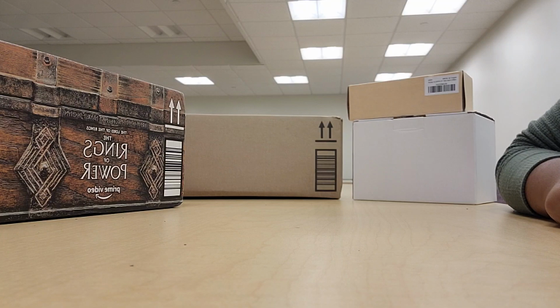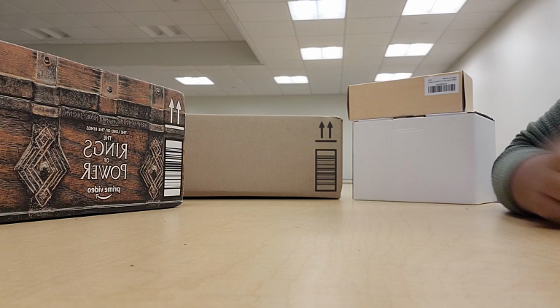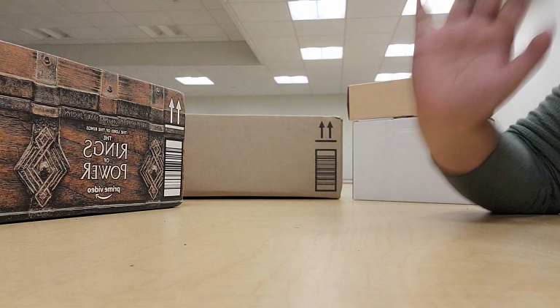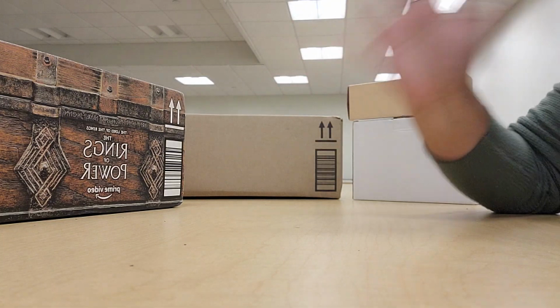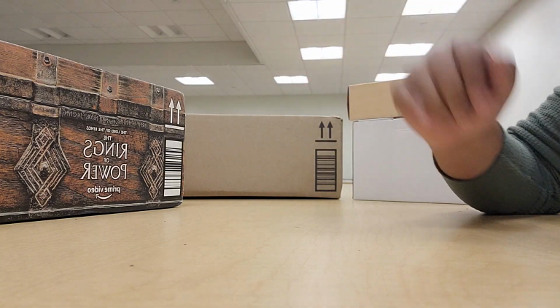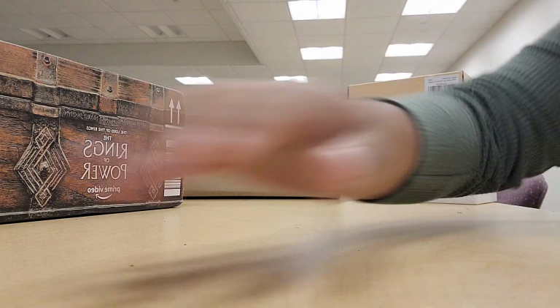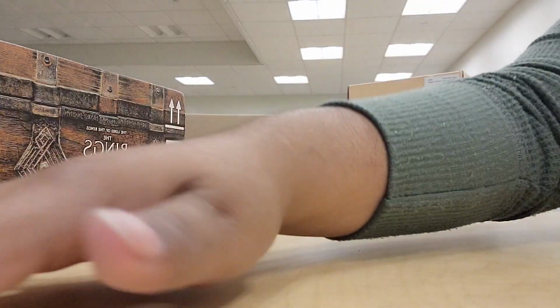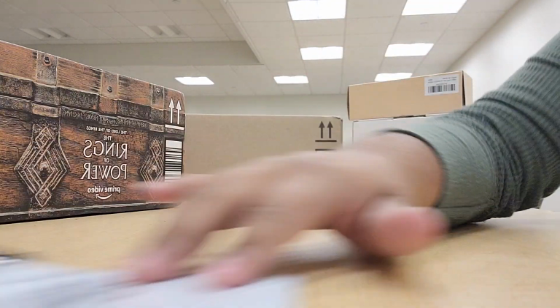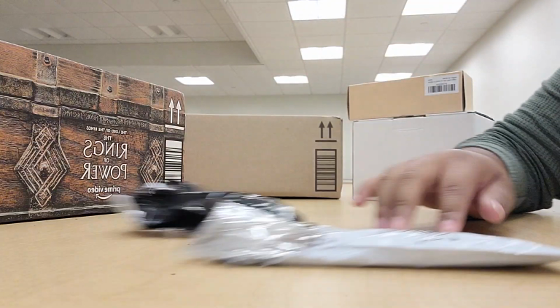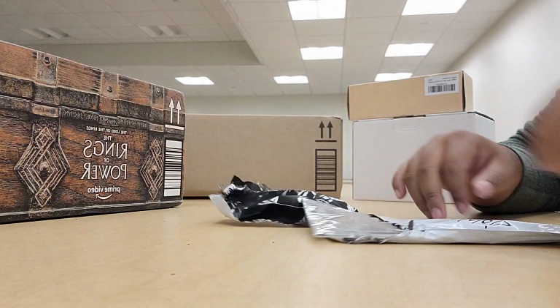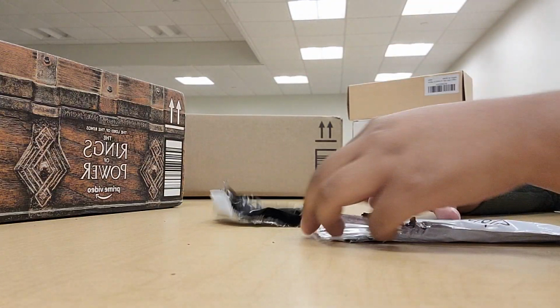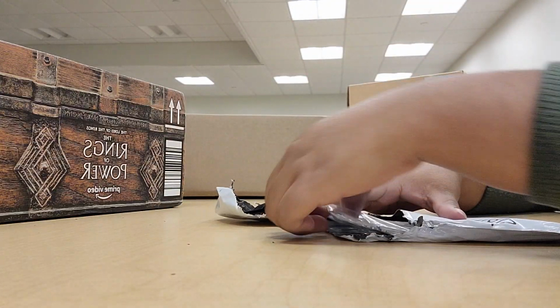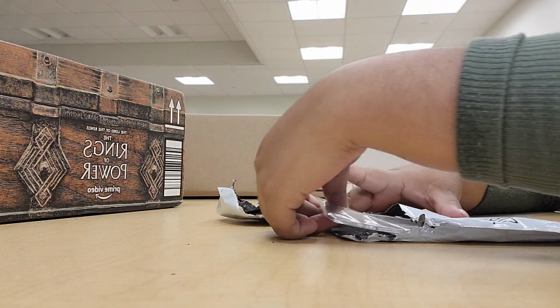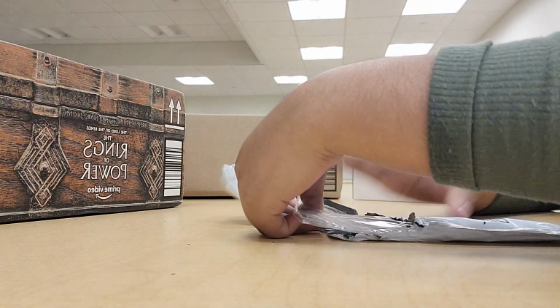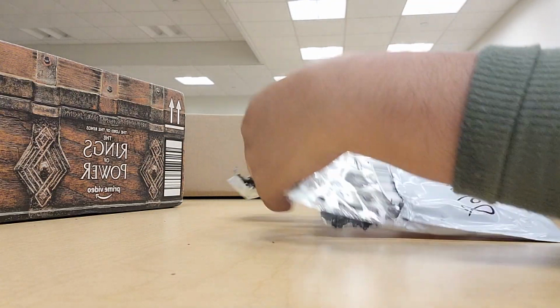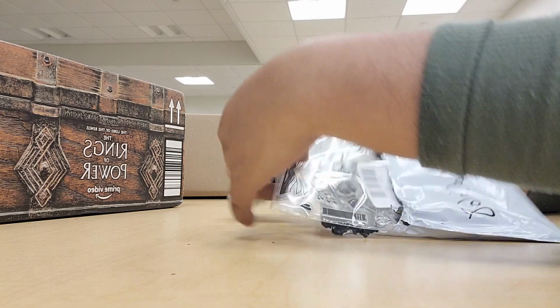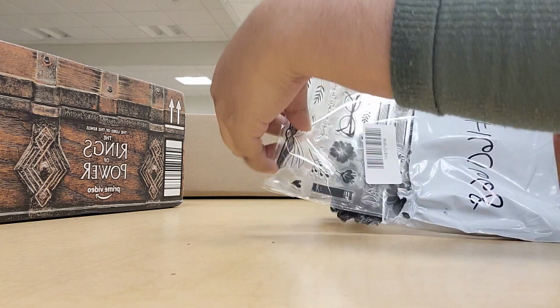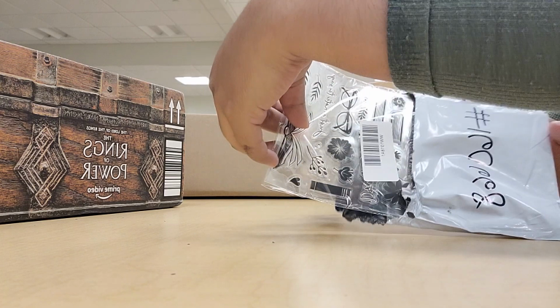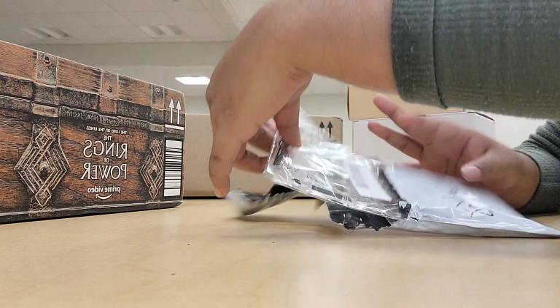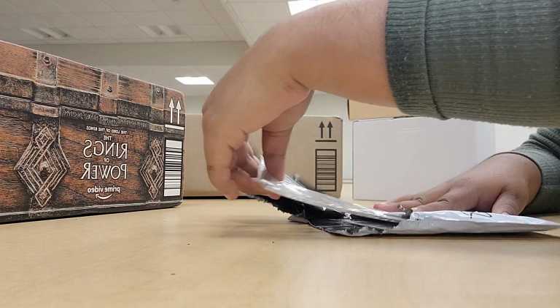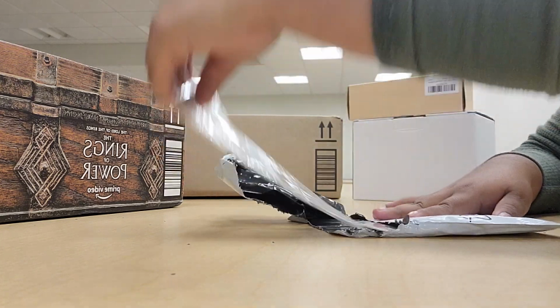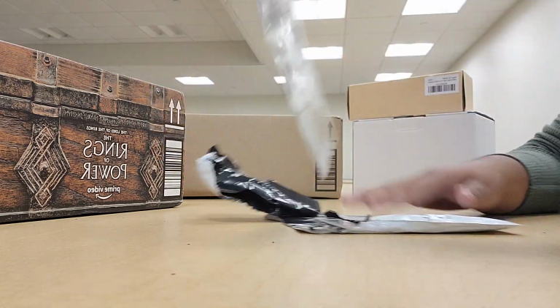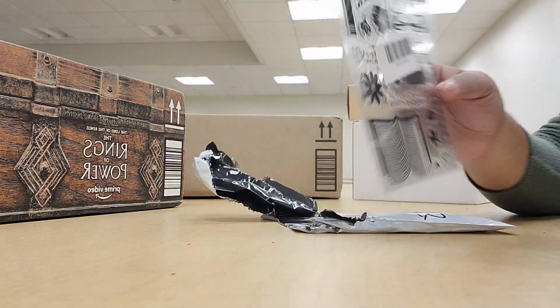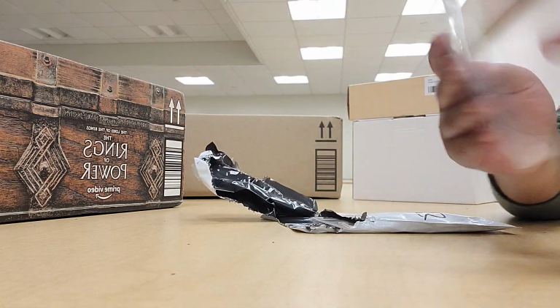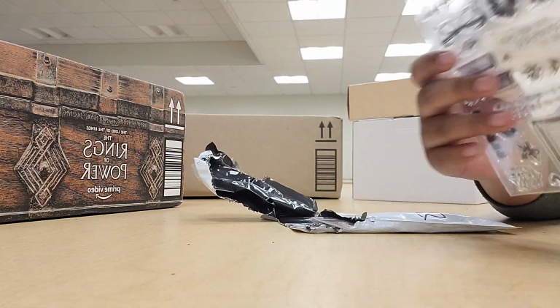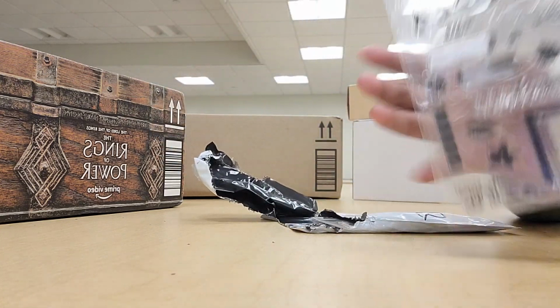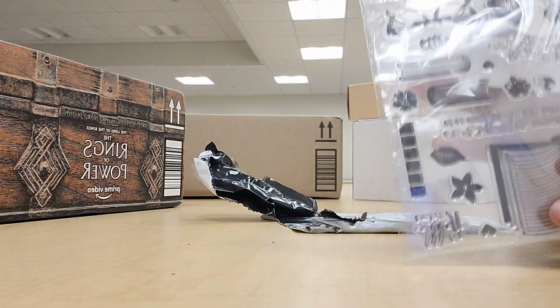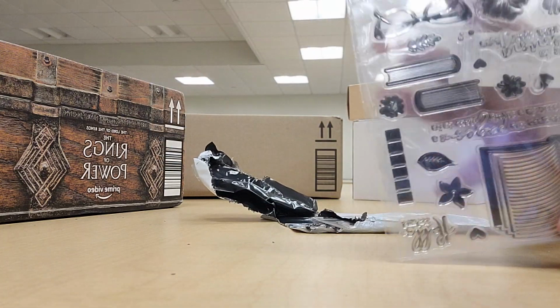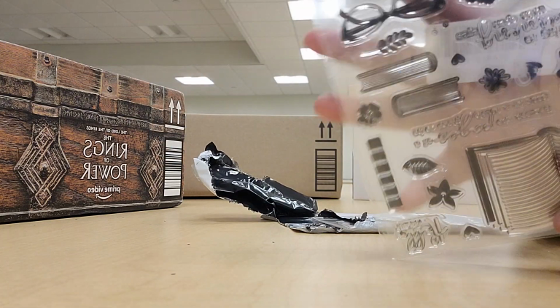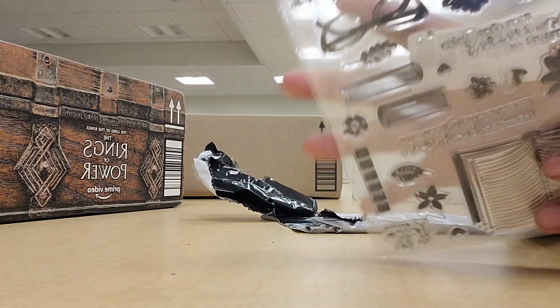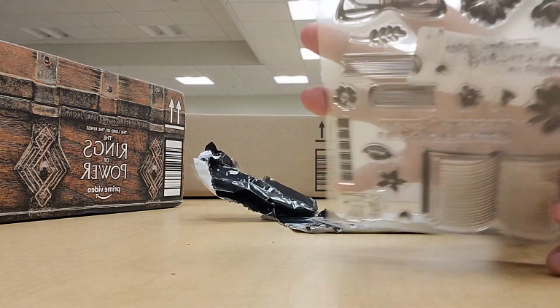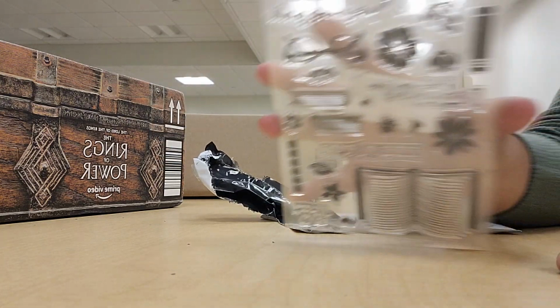Alright, hey guys, I'm here to show you what I got in my packages. So here I got little packages with some stamps, like this.